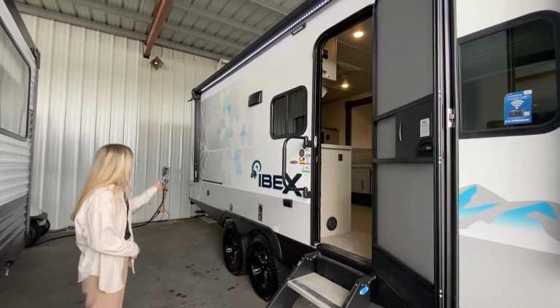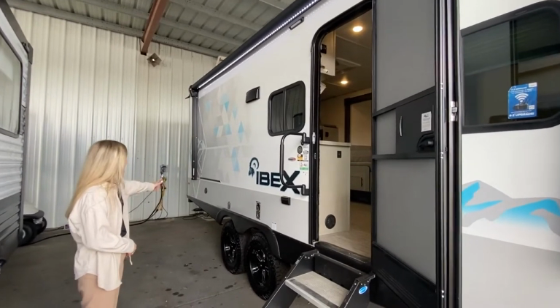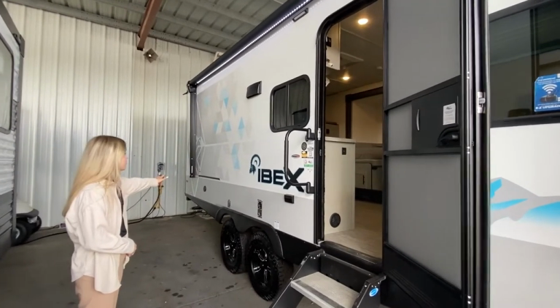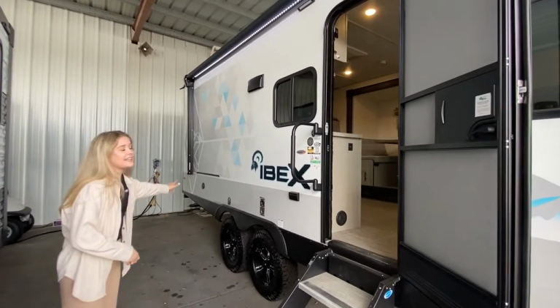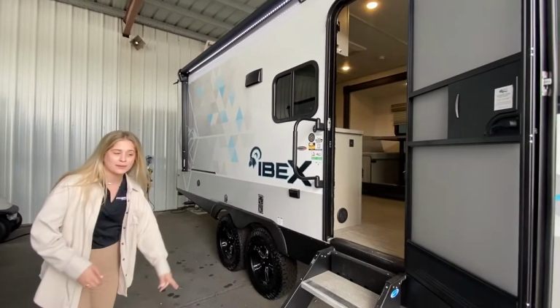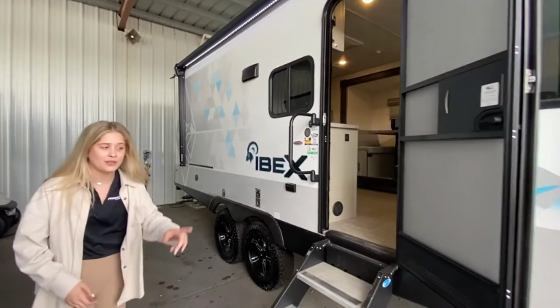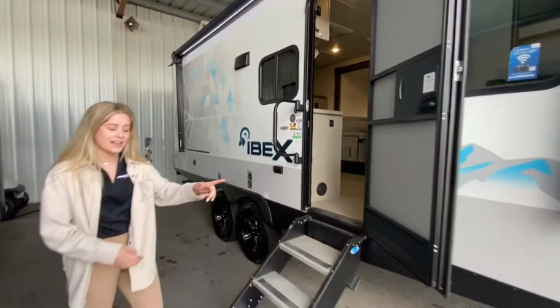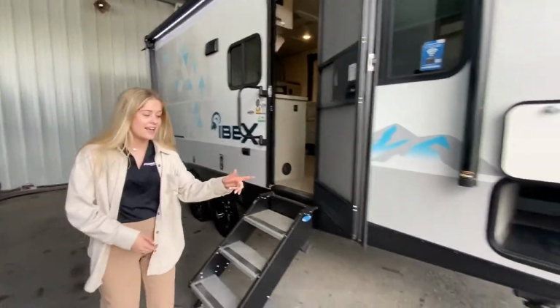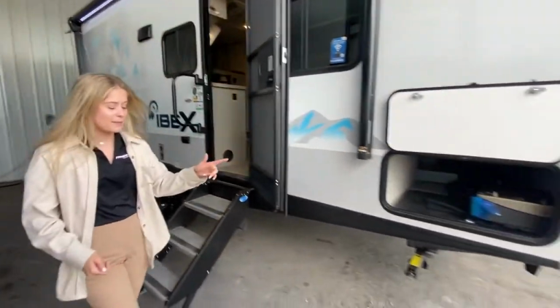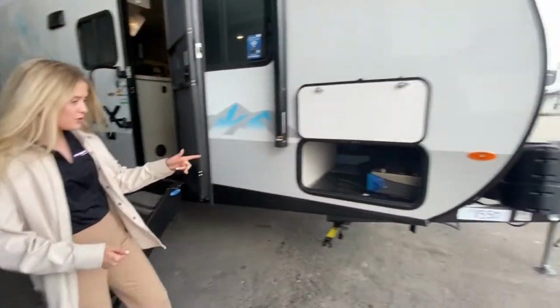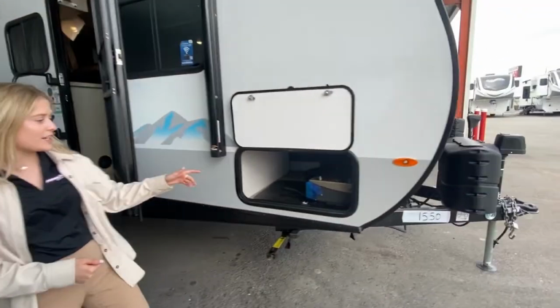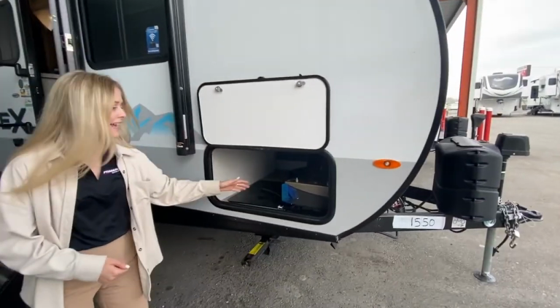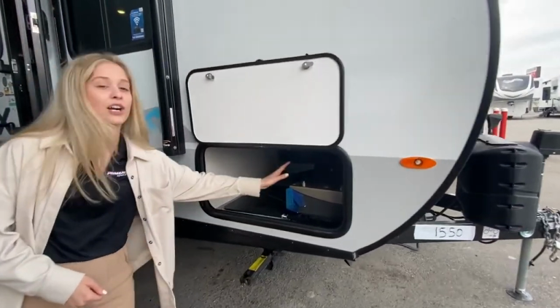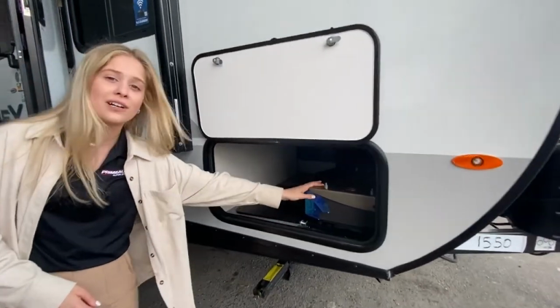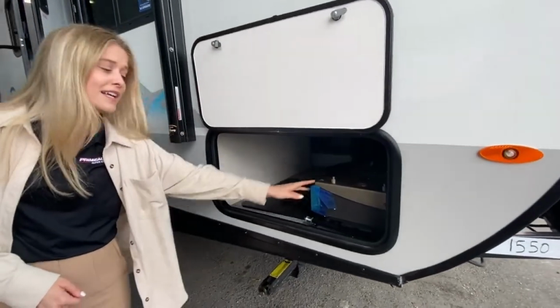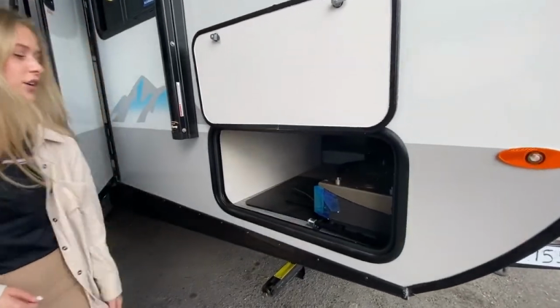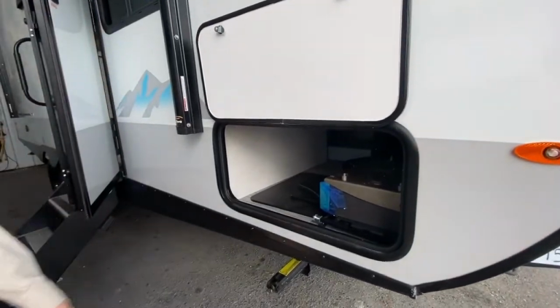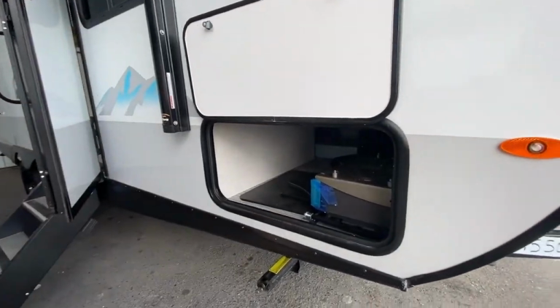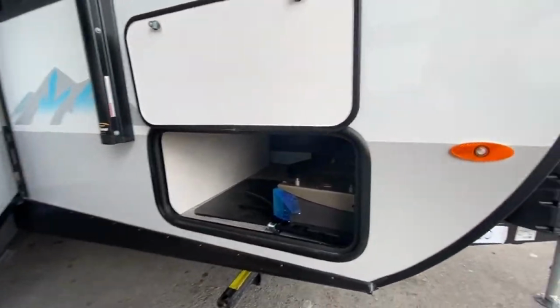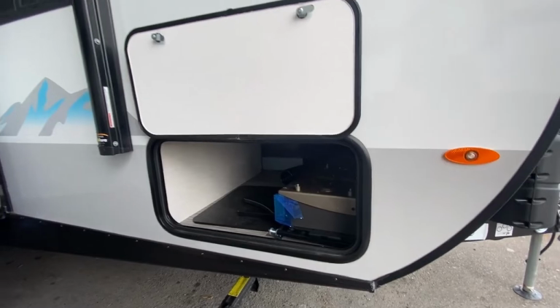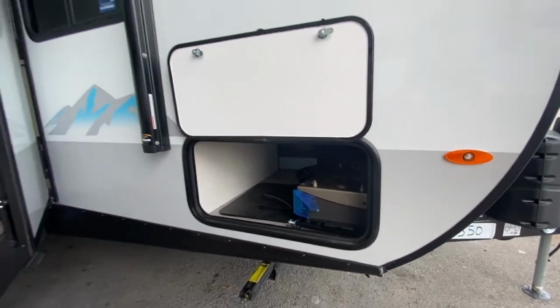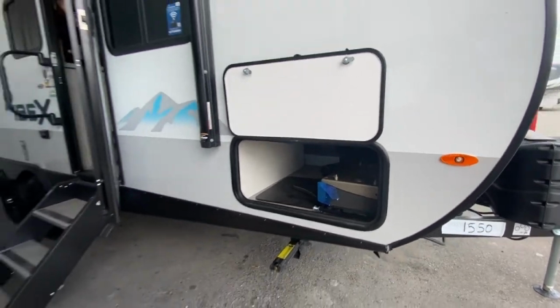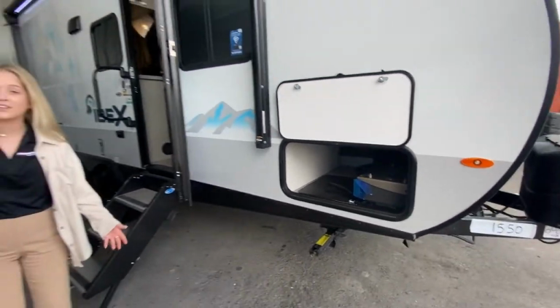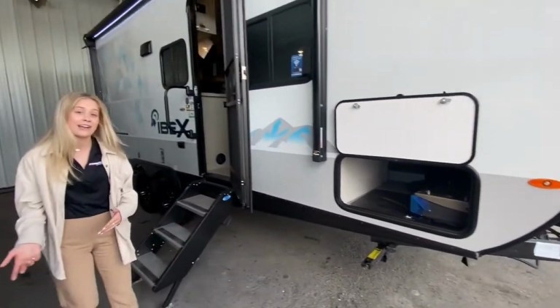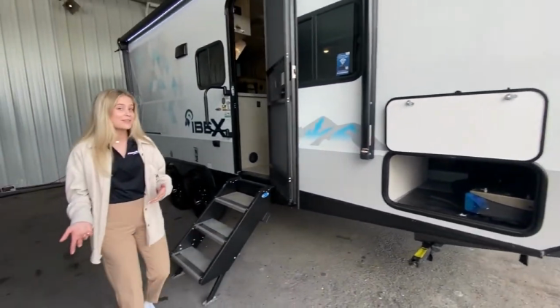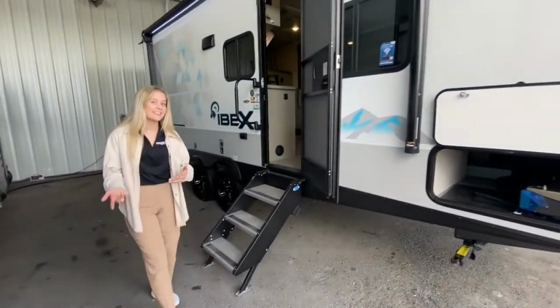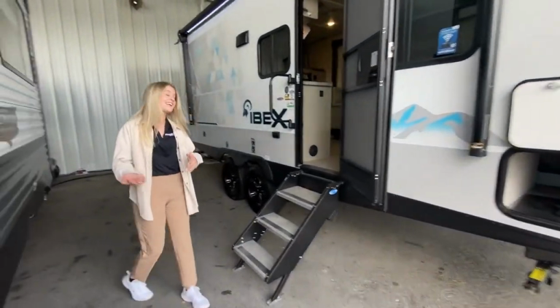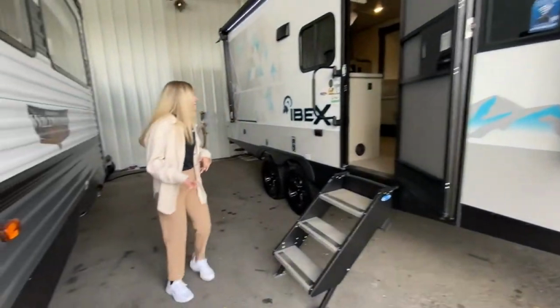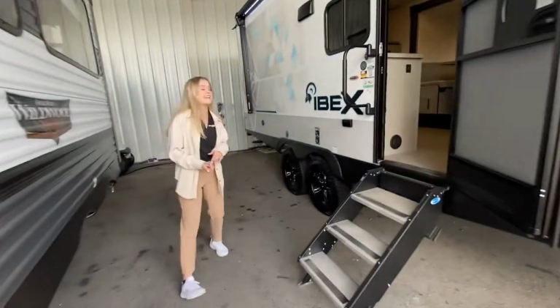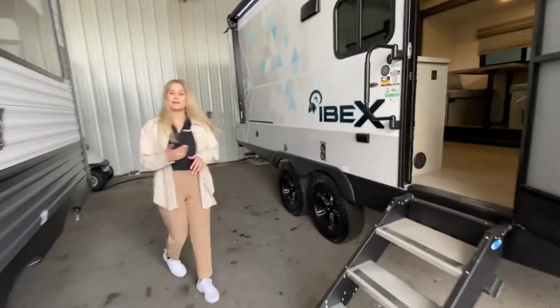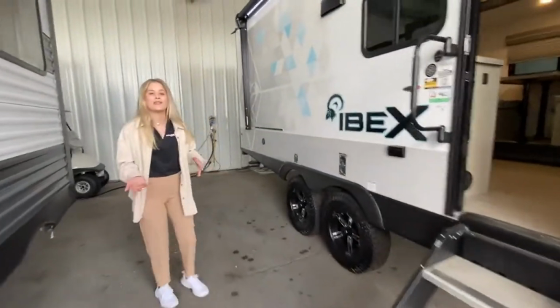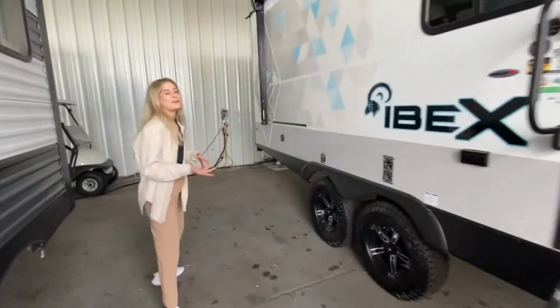We have the strip right here, which I'm going to show you guys in the pass-through storage. We're going to have our grill that slides right on there for cooking outside. A lot of people don't like cooking in their campers — it kind of smells up the whole thing pretty quick.